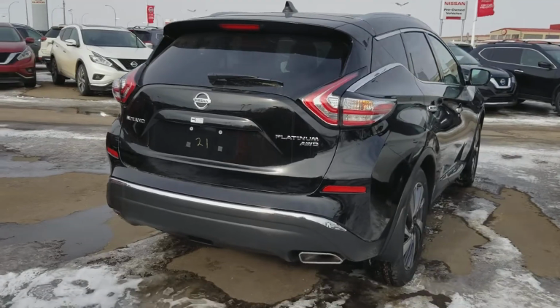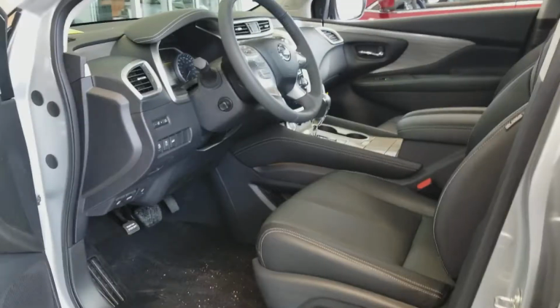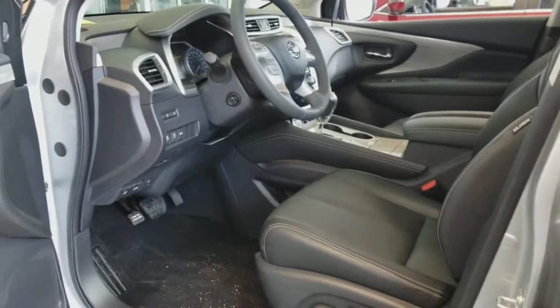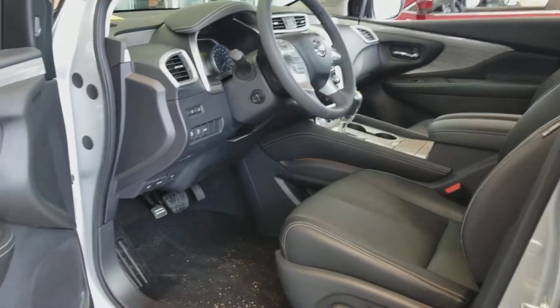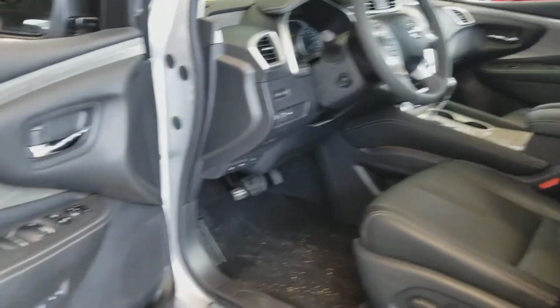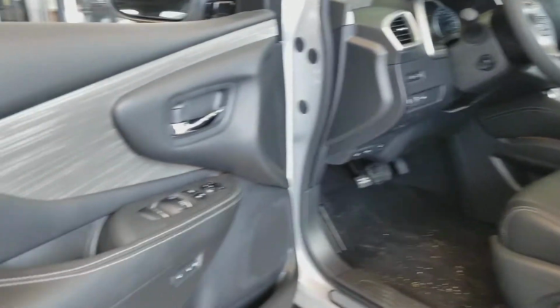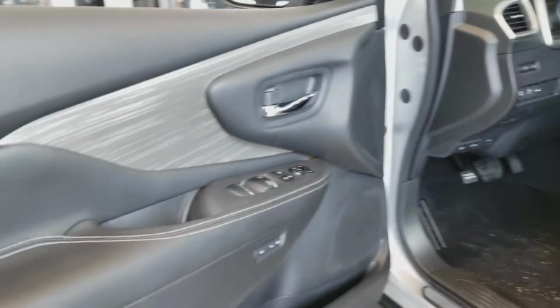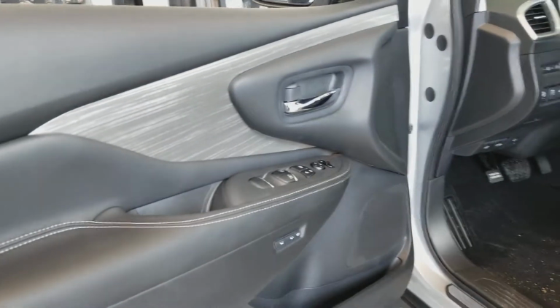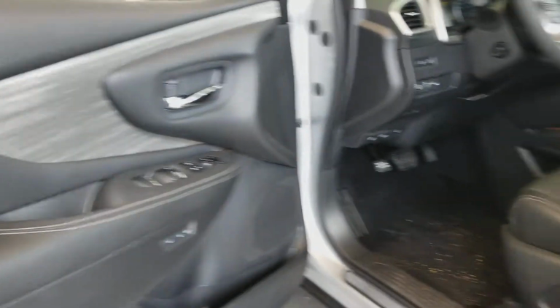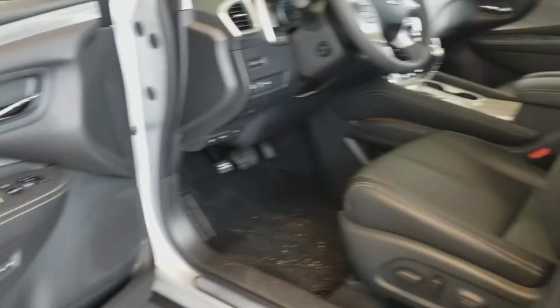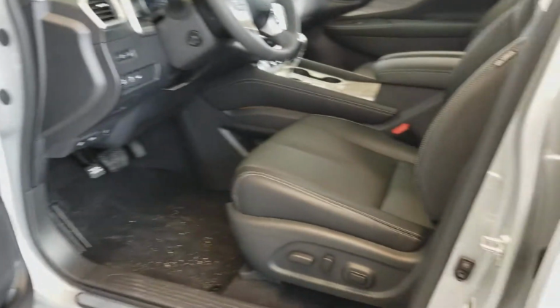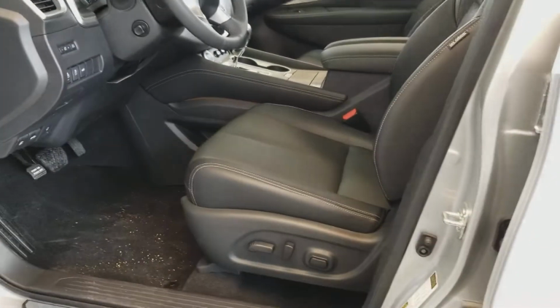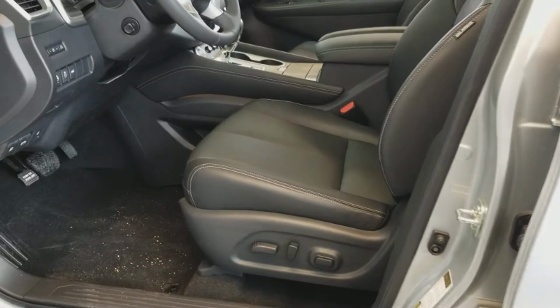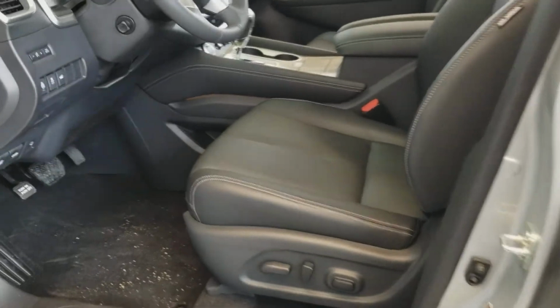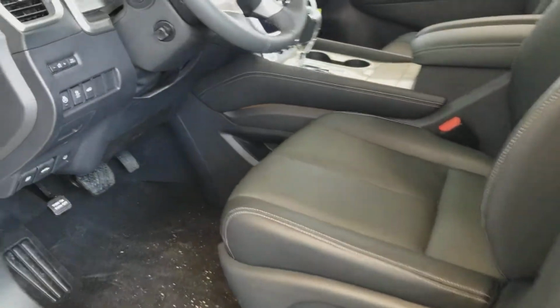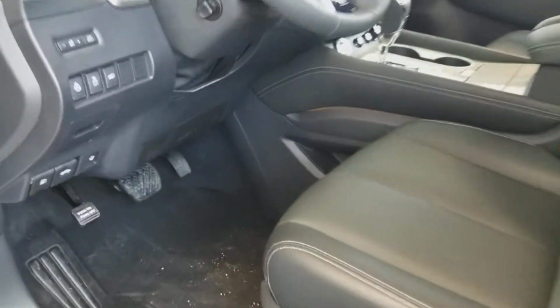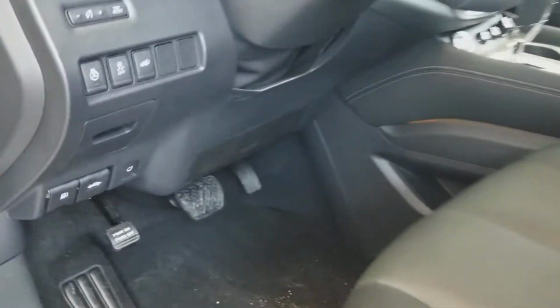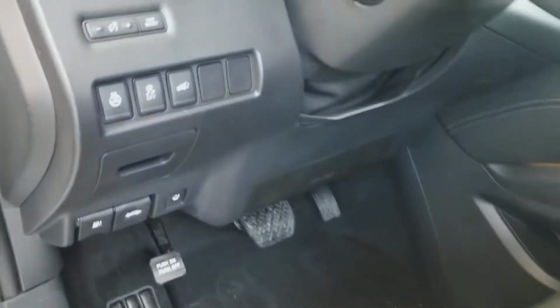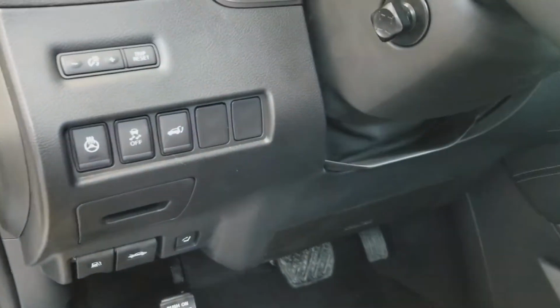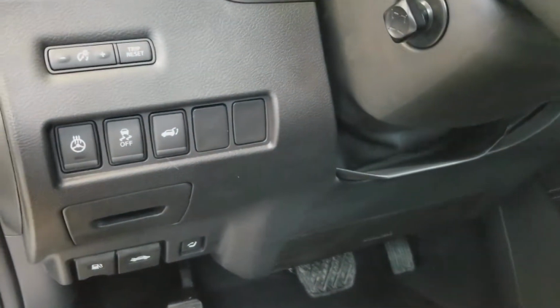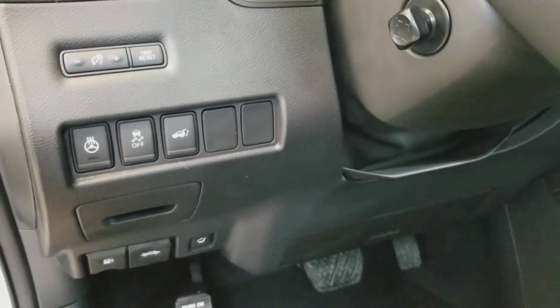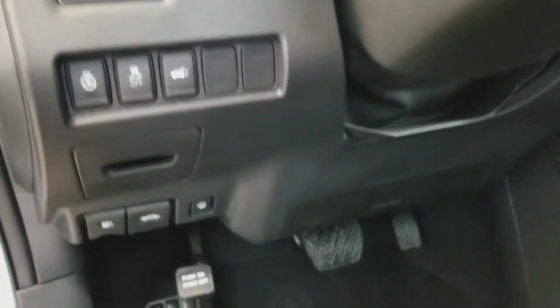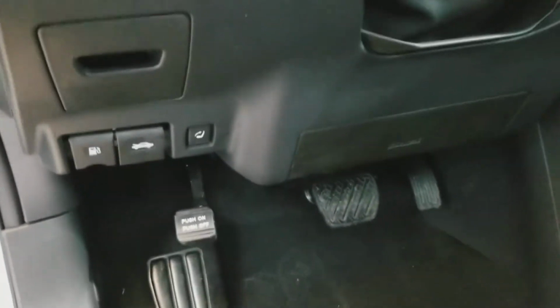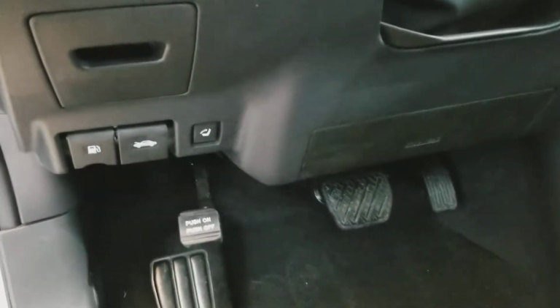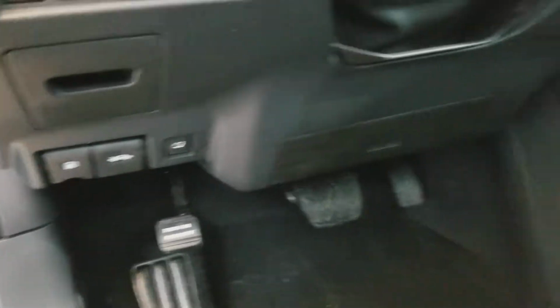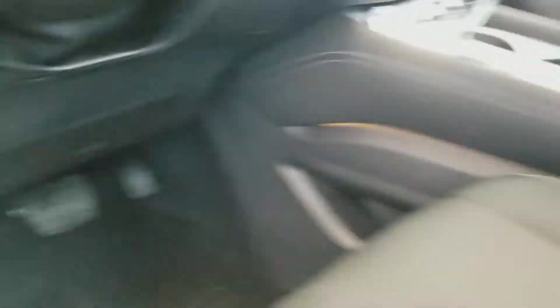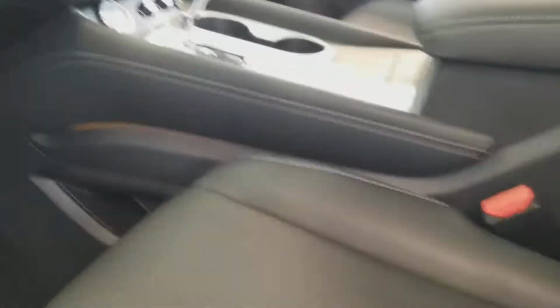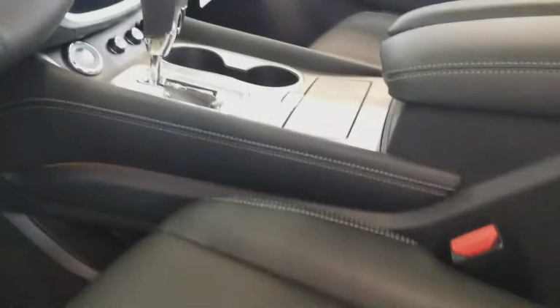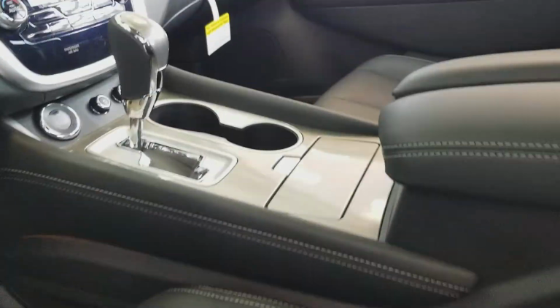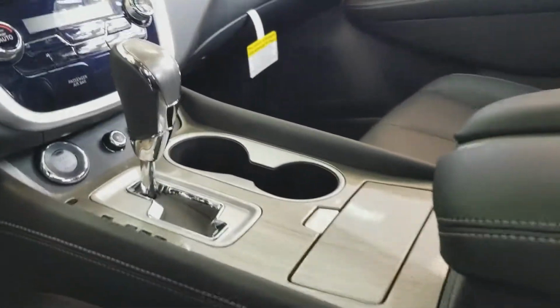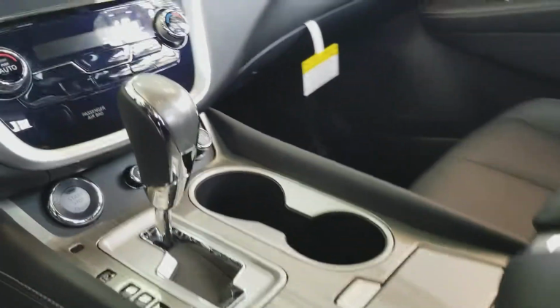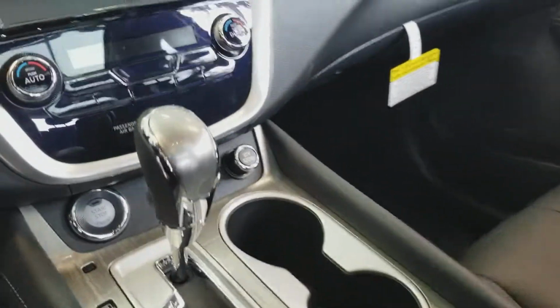There are many other features inside which I'm about to show you. Inside, beautiful fit and finish, power seats, and it does come with a heated steering wheel and power flip-up rear seats.